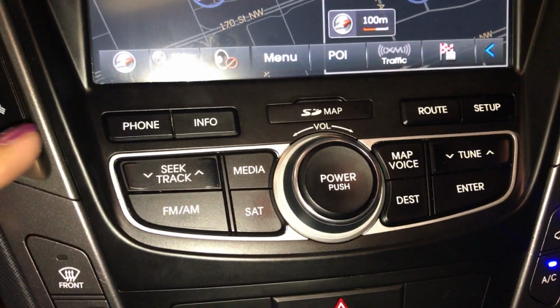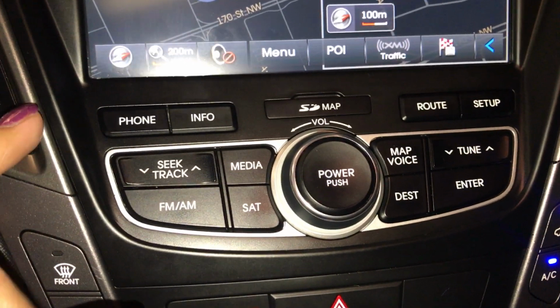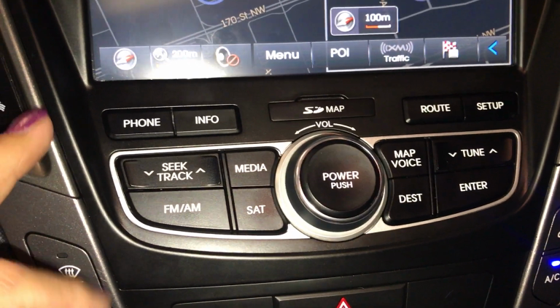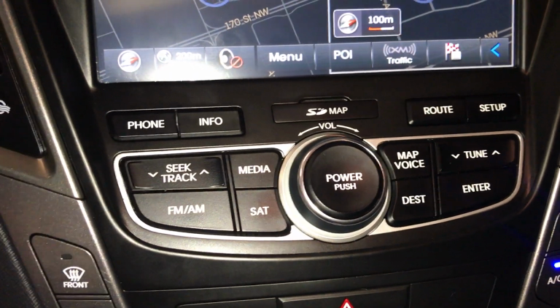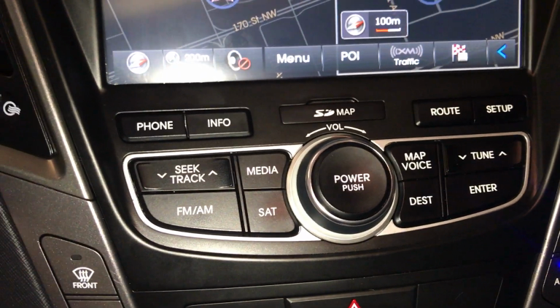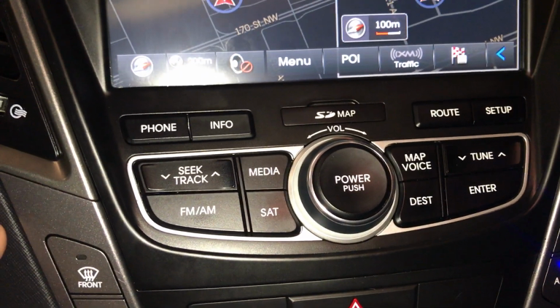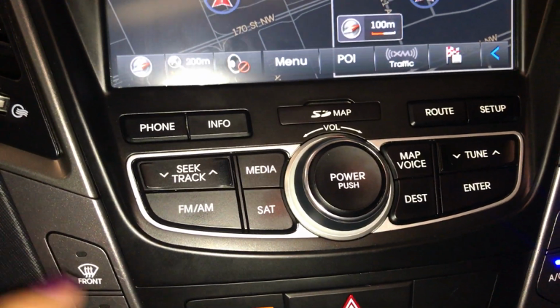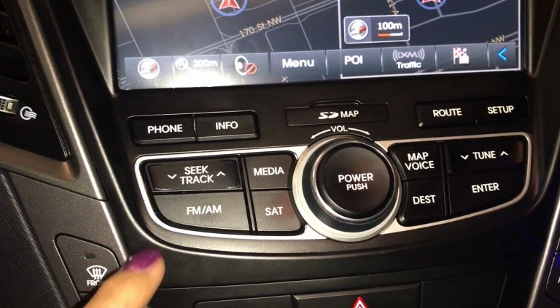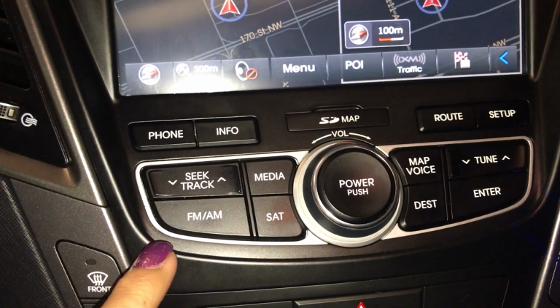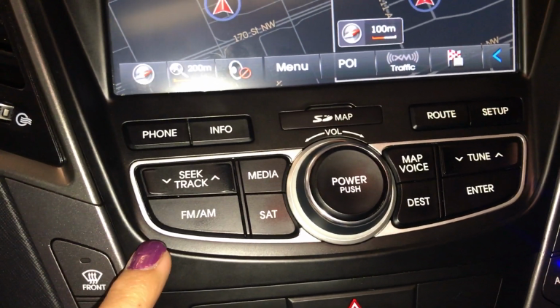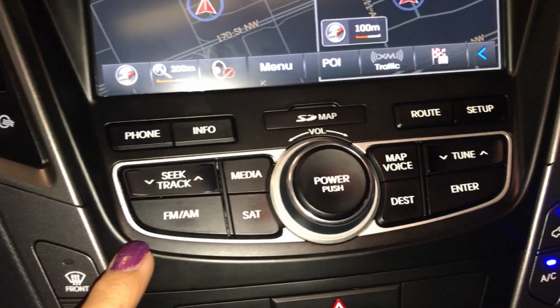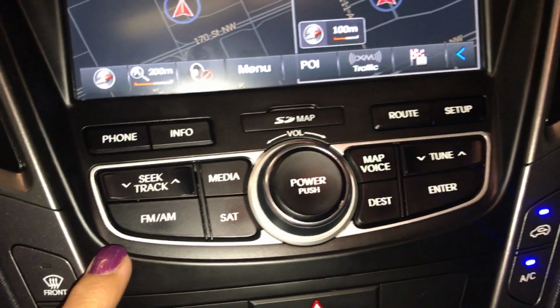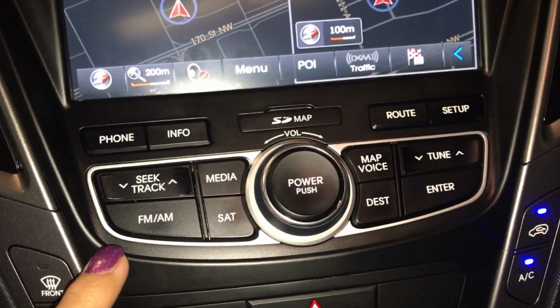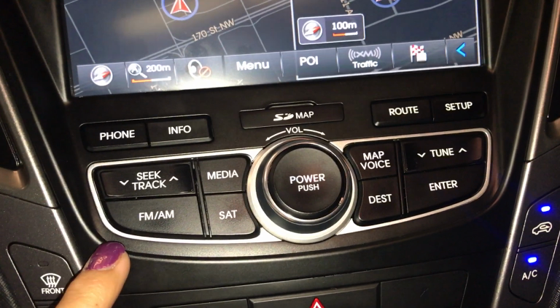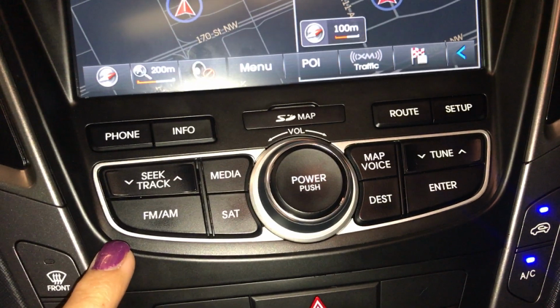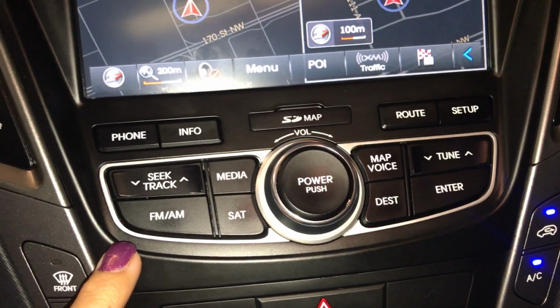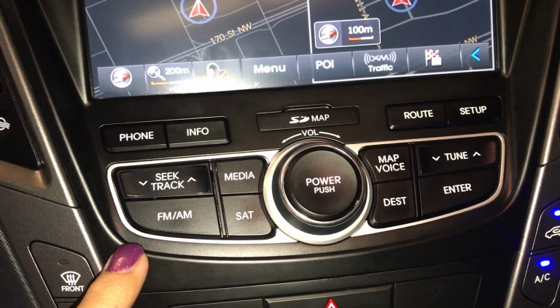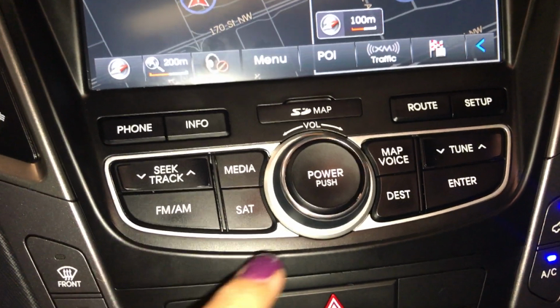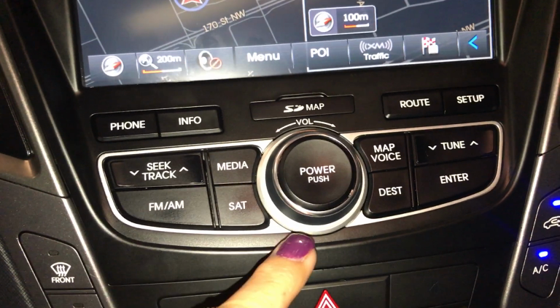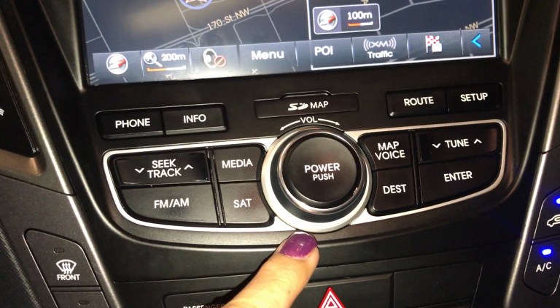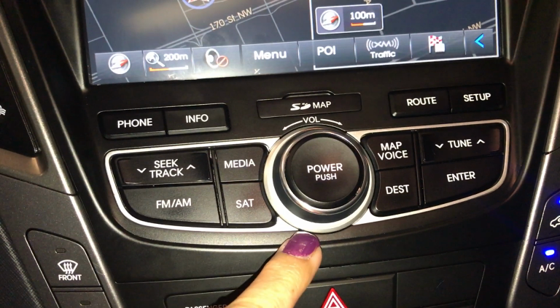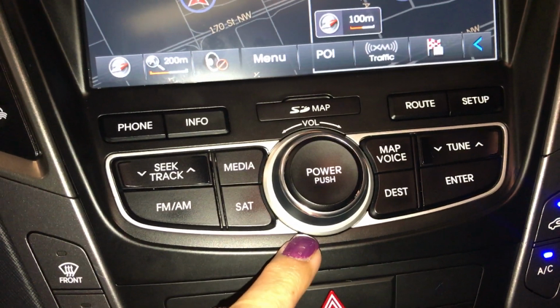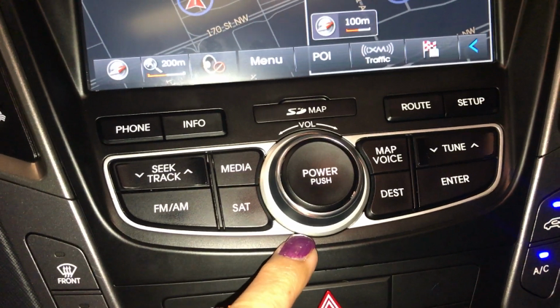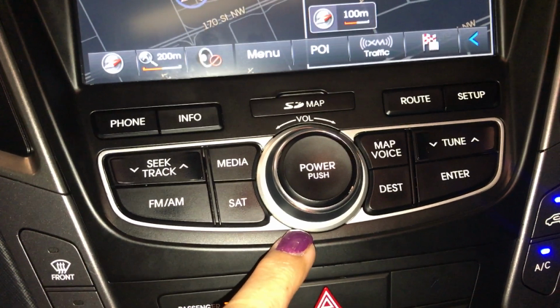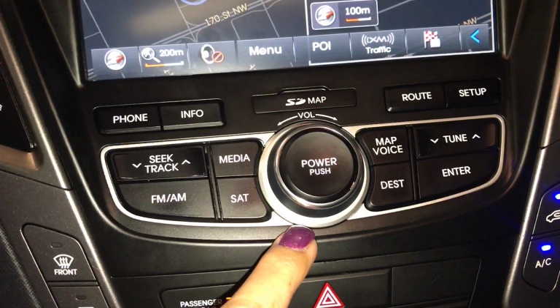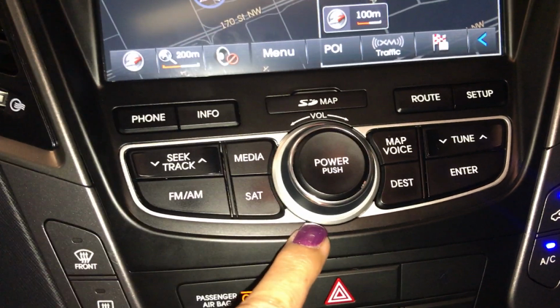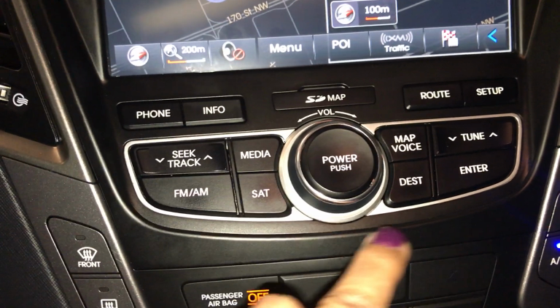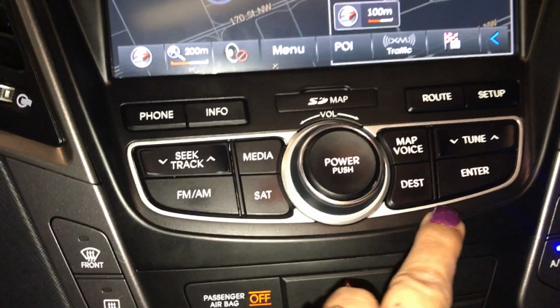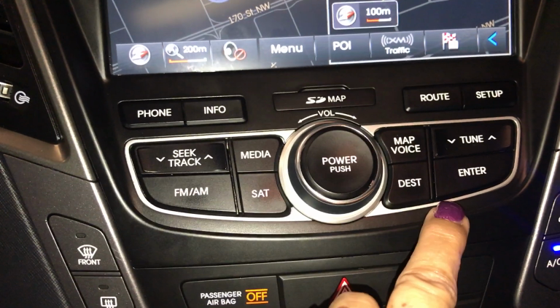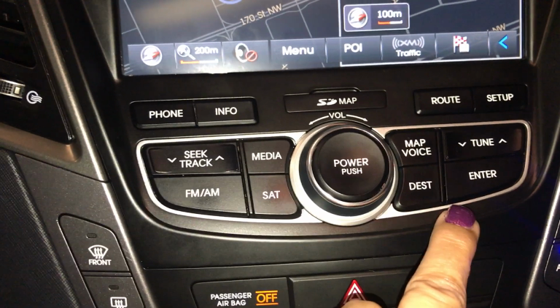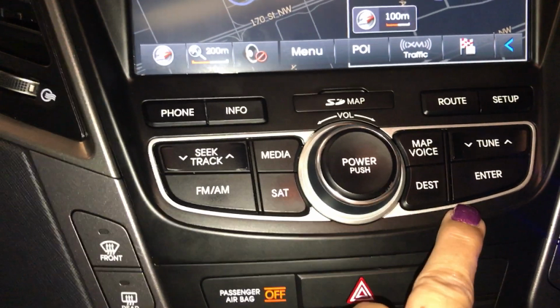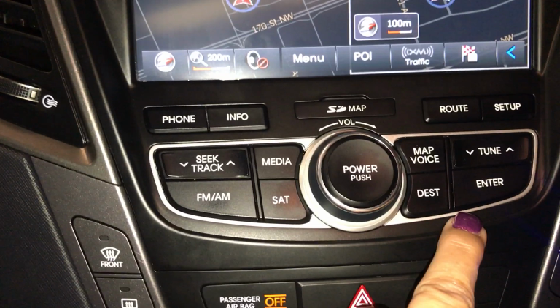You have your hands-free controls. Audio includes AM, FM, and satellite. You also have your power and volume button, and navigation.